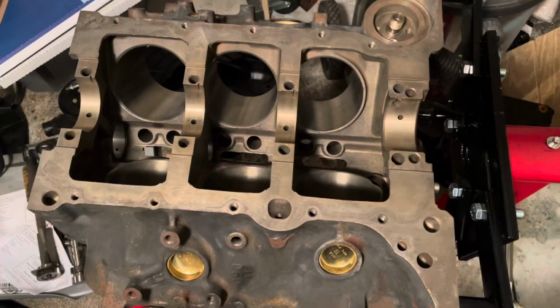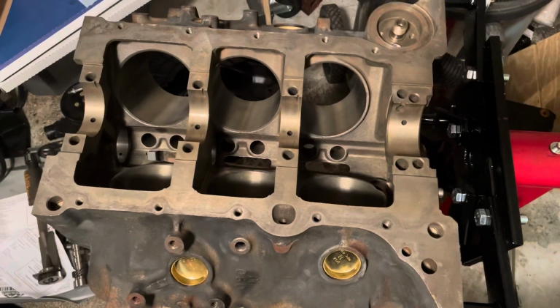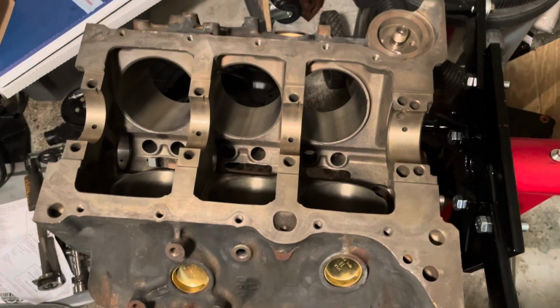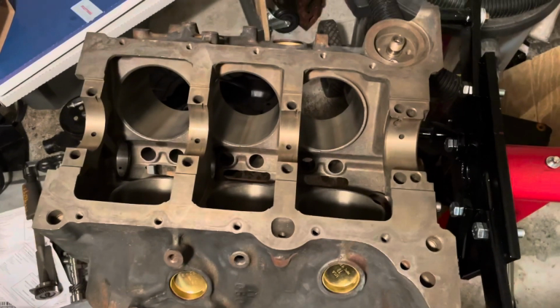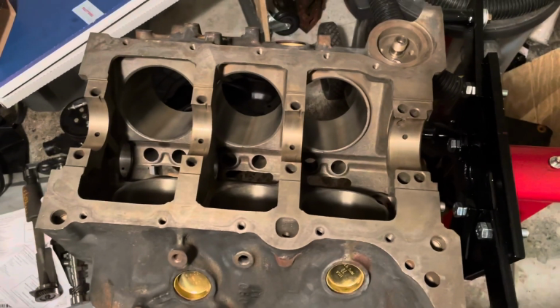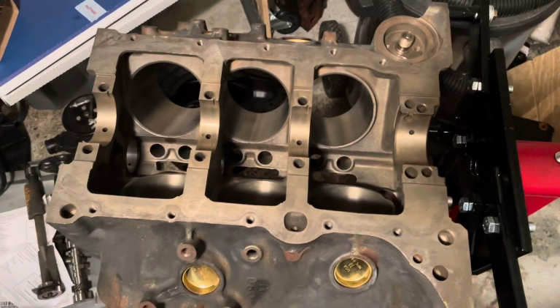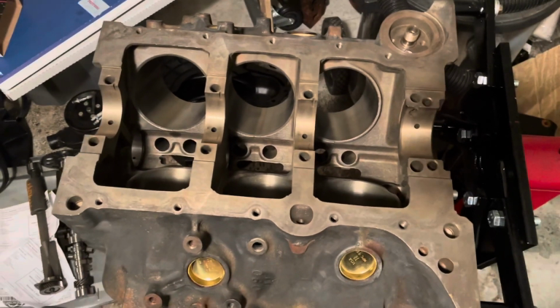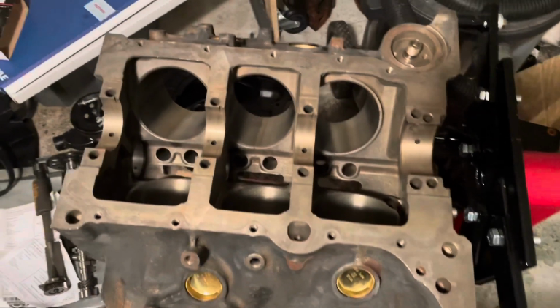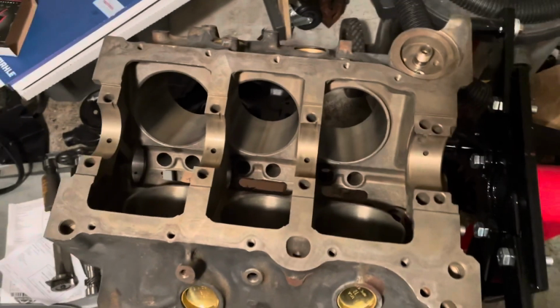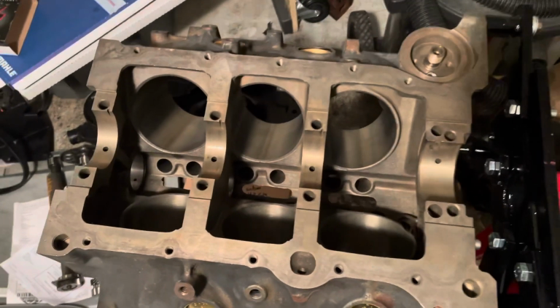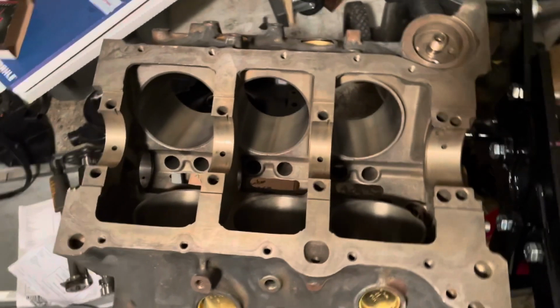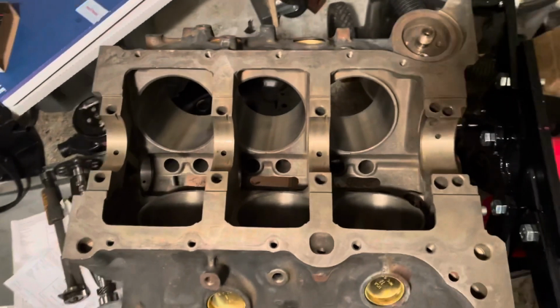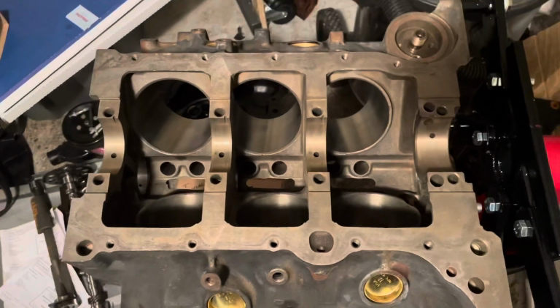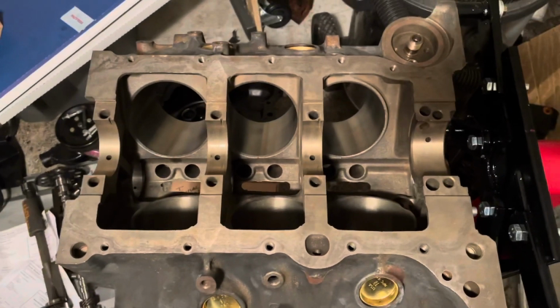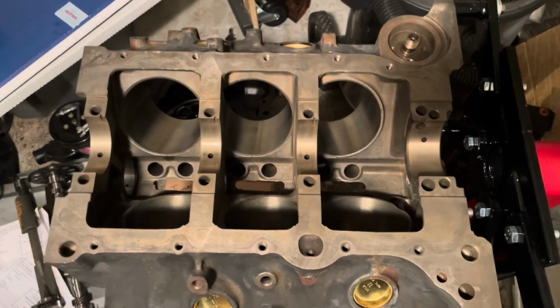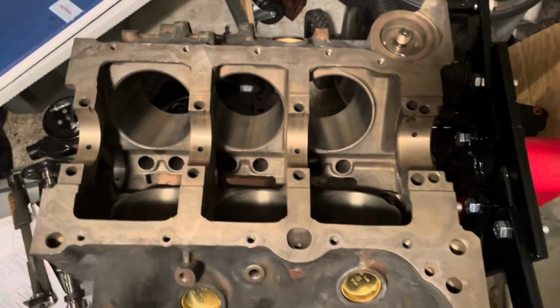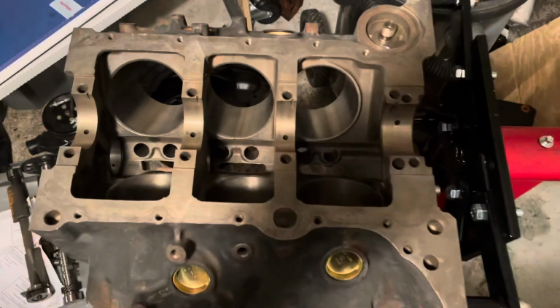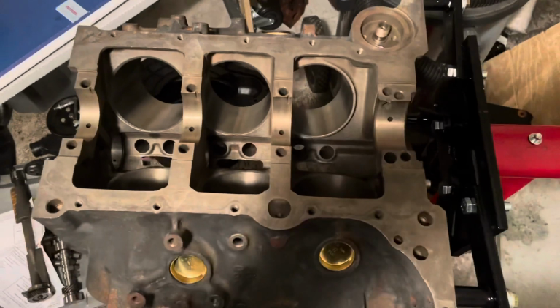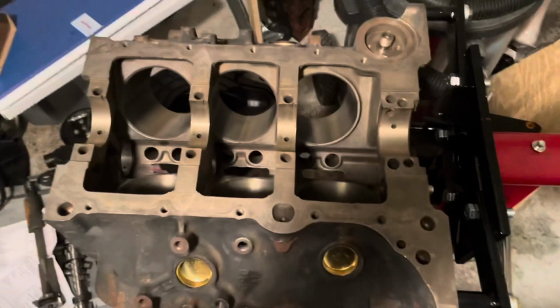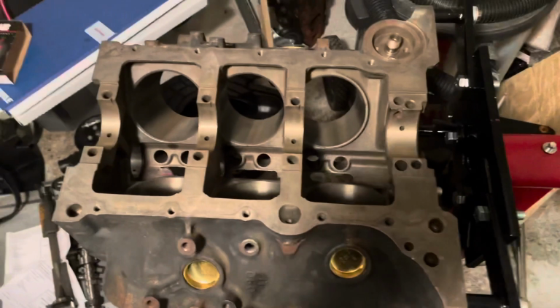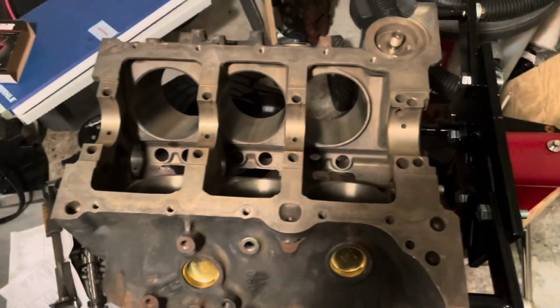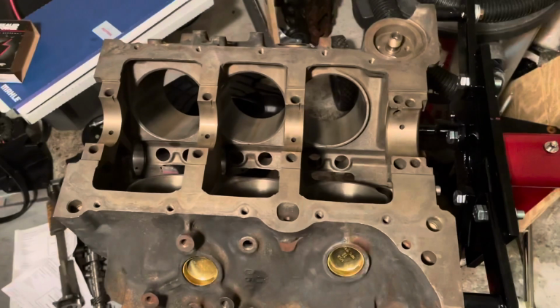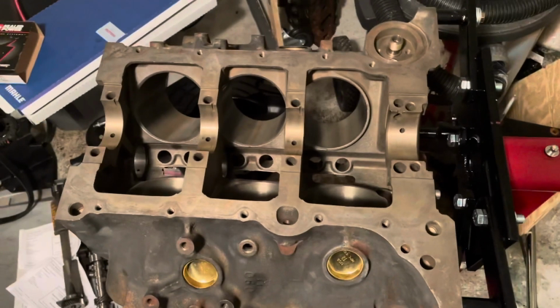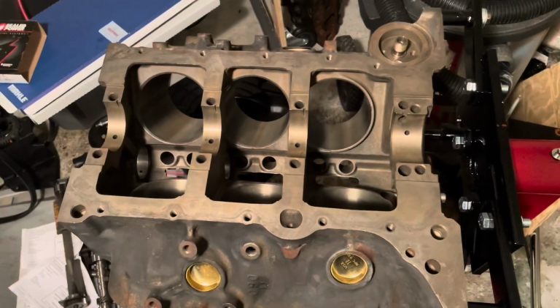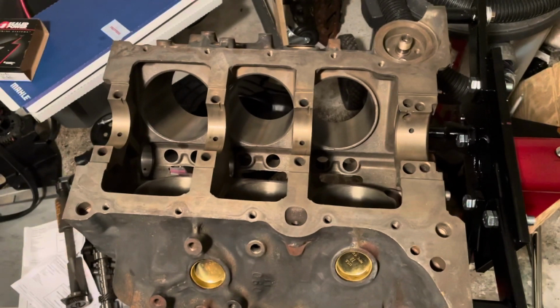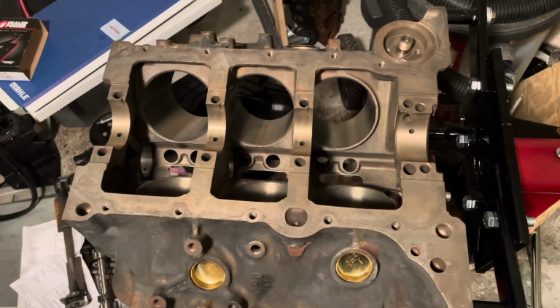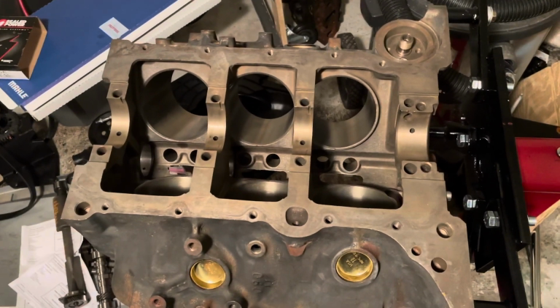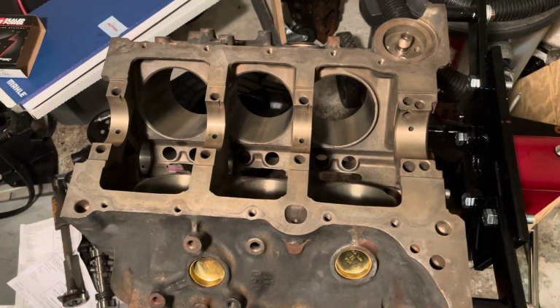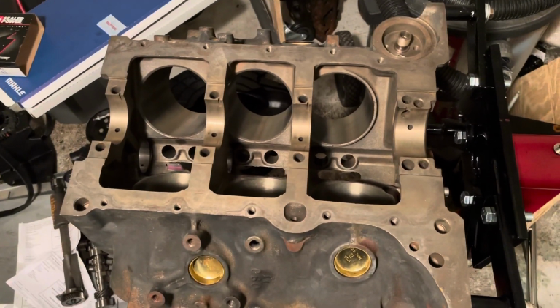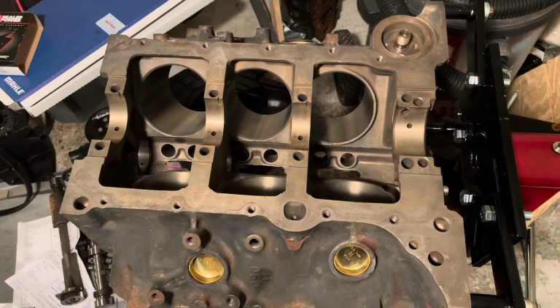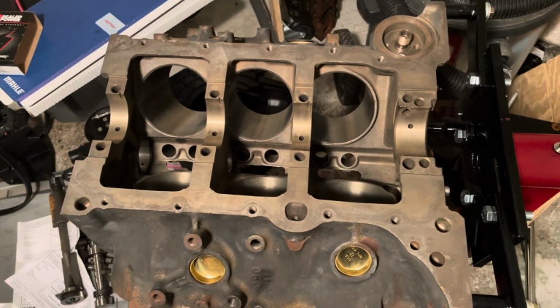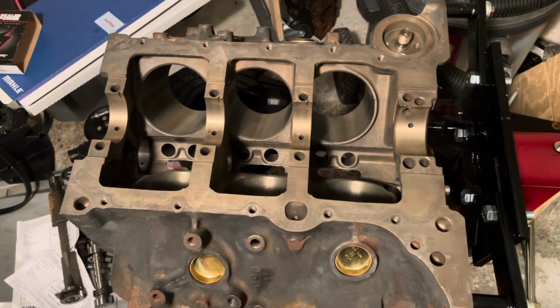Hello, welcome to another video by LSX Engines, Tuning, and Marine. In this video, I'm starting the rebuild of a 4.3 liter Mercruiser V6 engine.